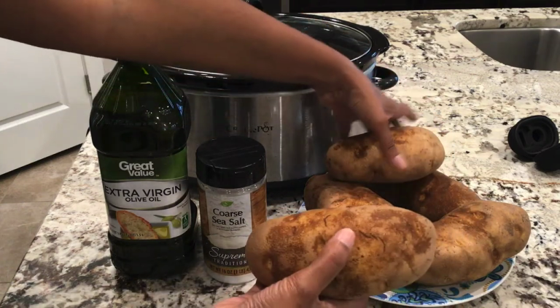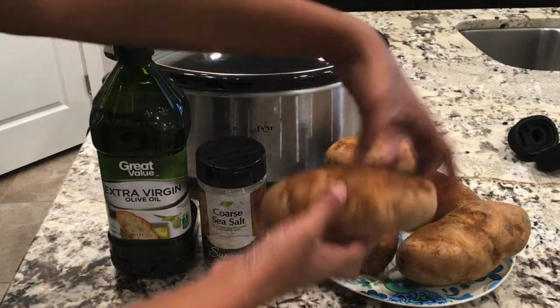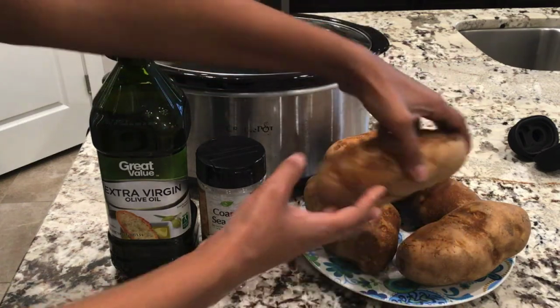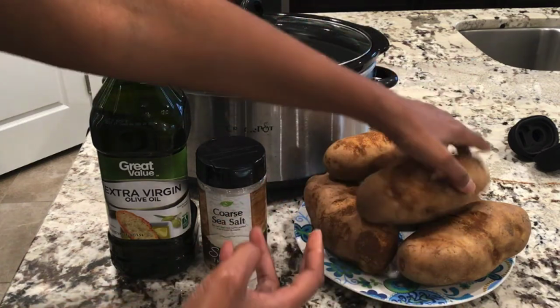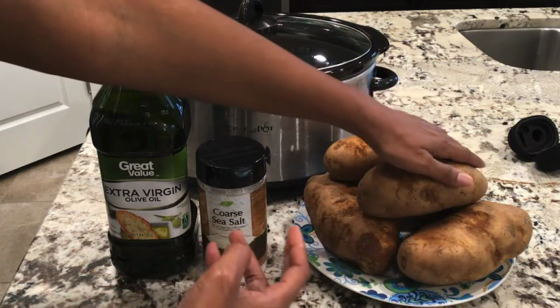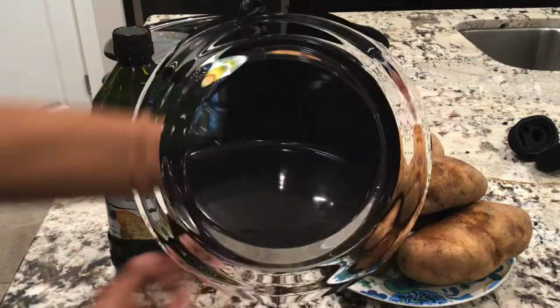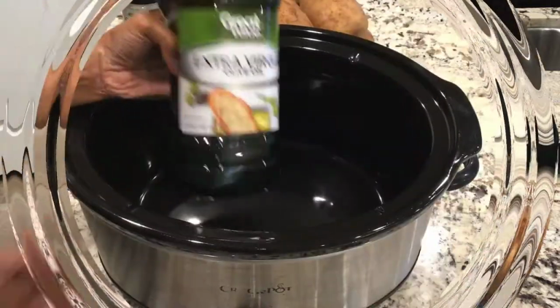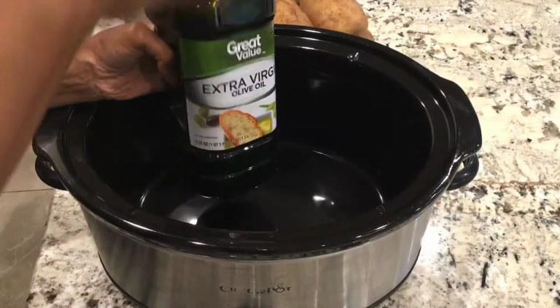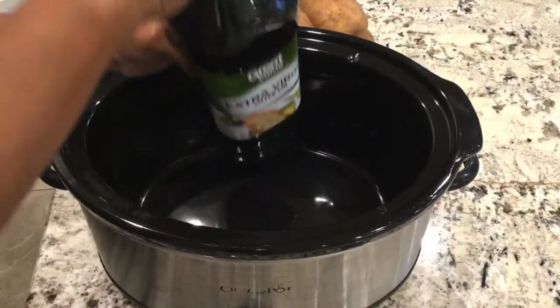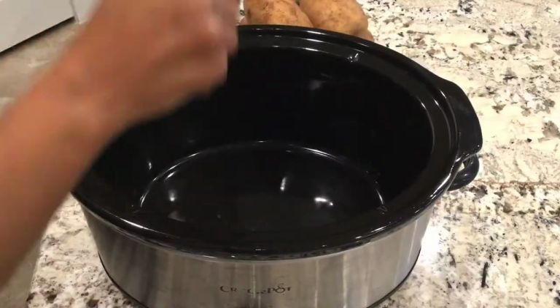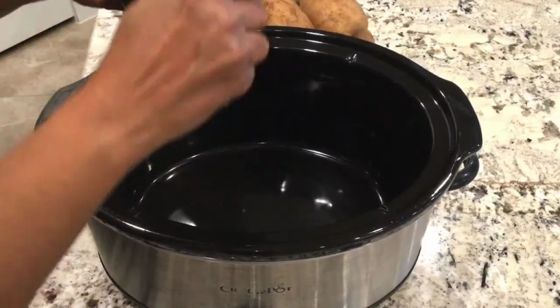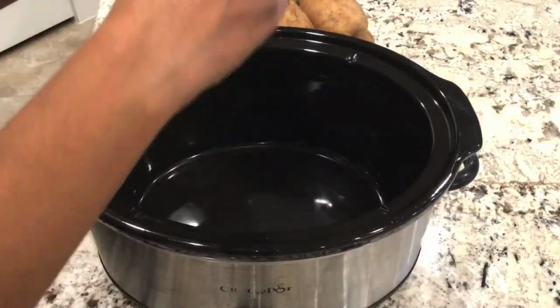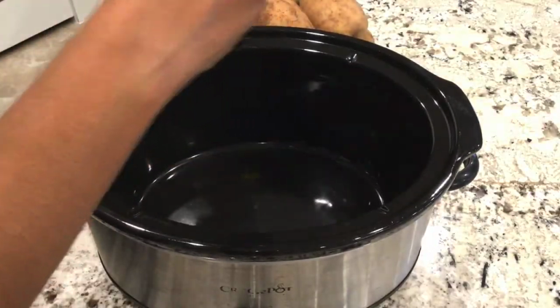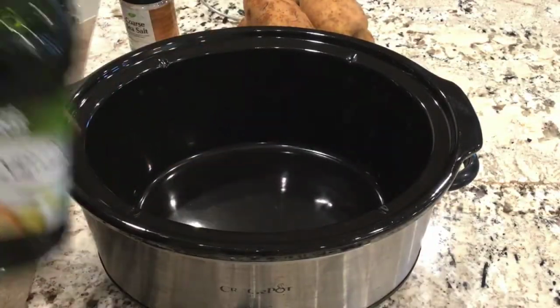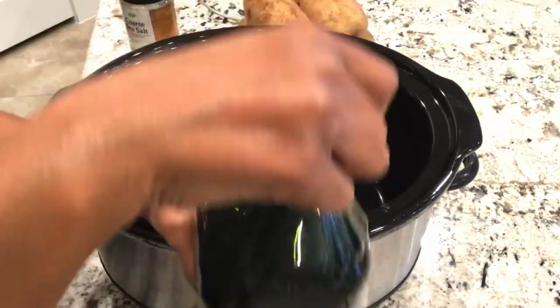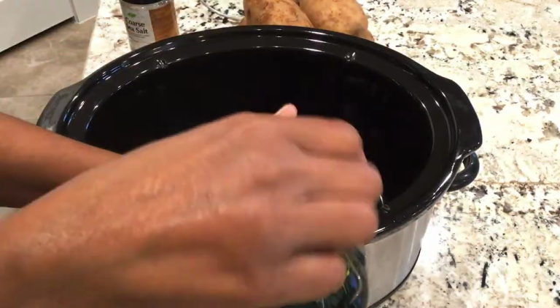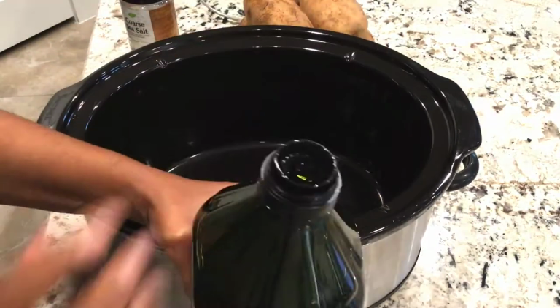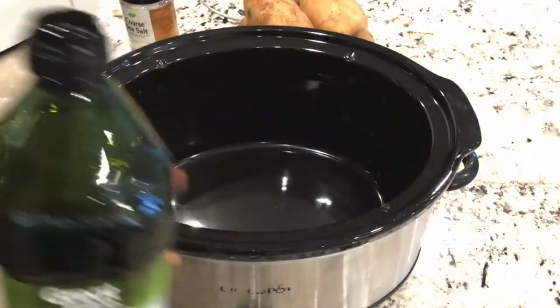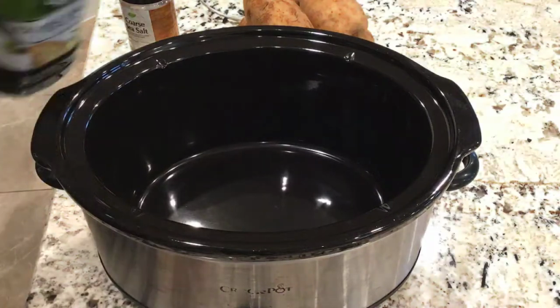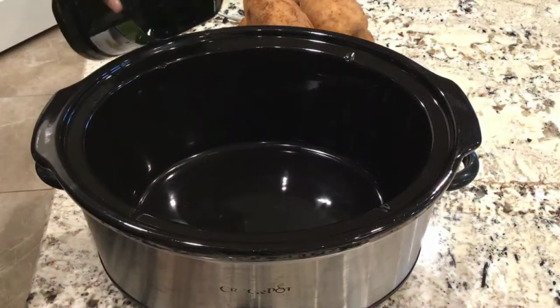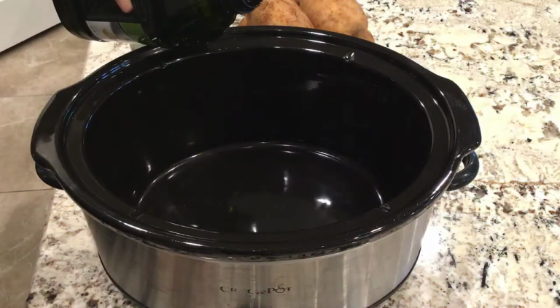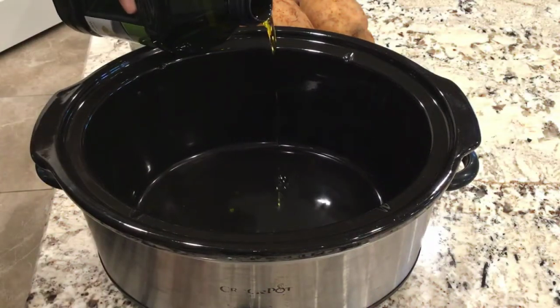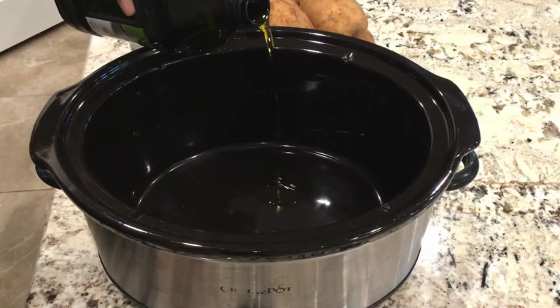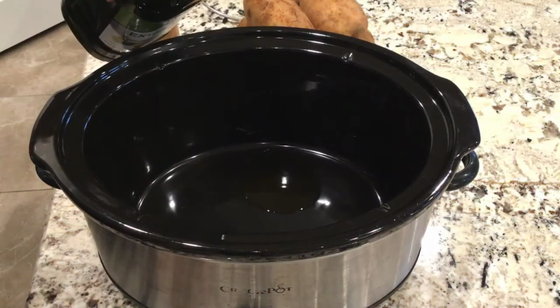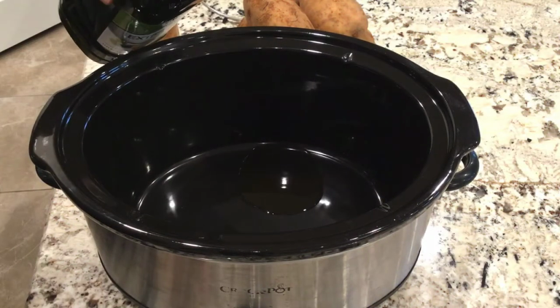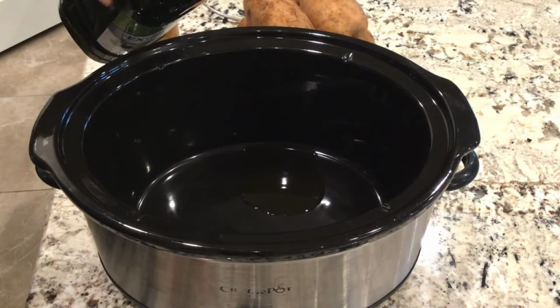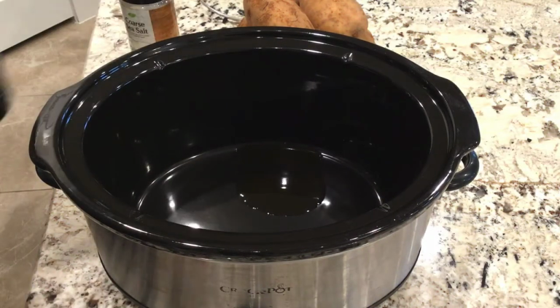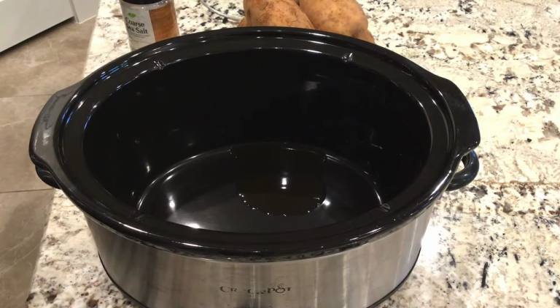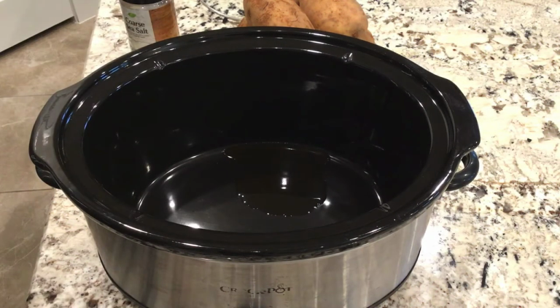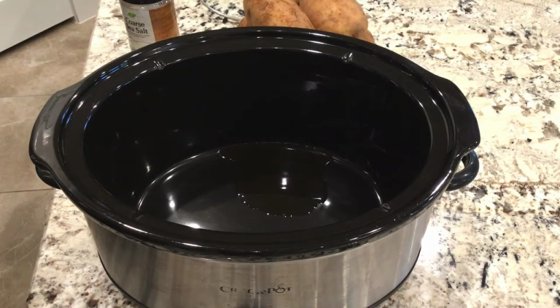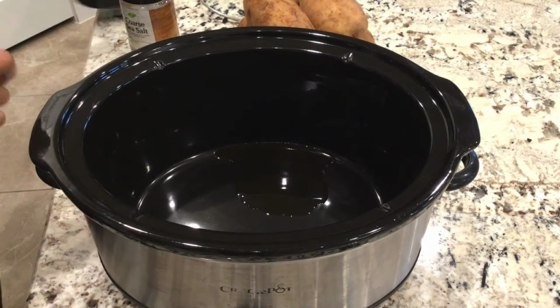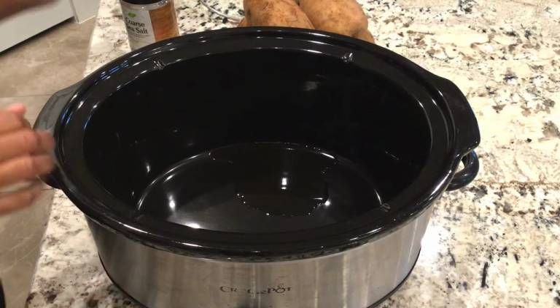Start by pouring a bit of extra virgin olive oil — or whatever oil you have — into the bottom of the crock pot. I'm just pouring what I think will be enough to coat the potatoes I'm cooking.